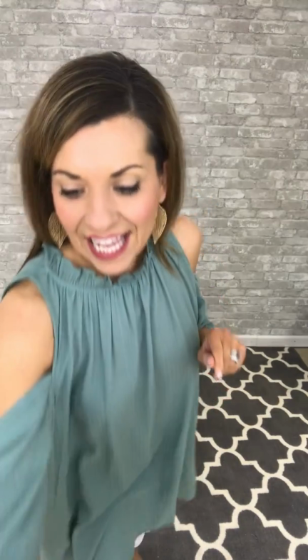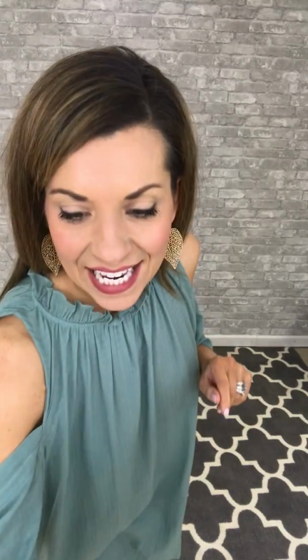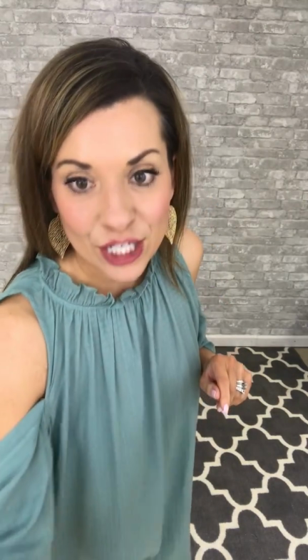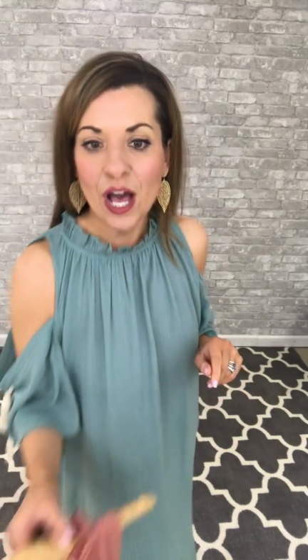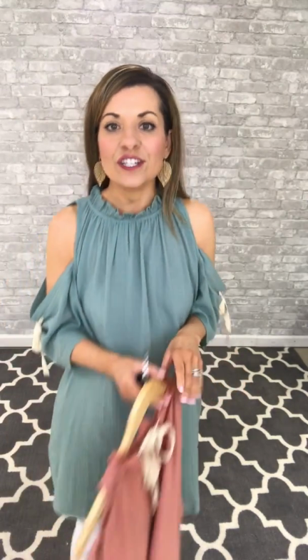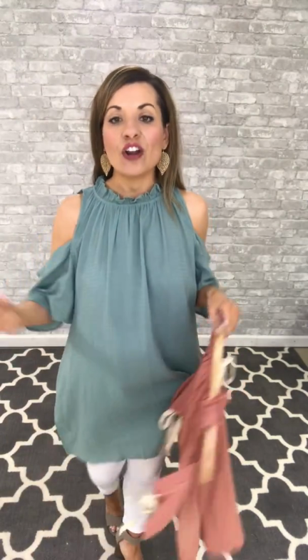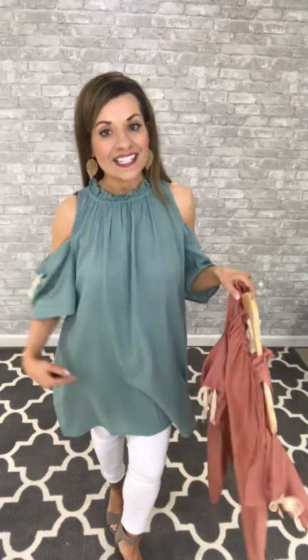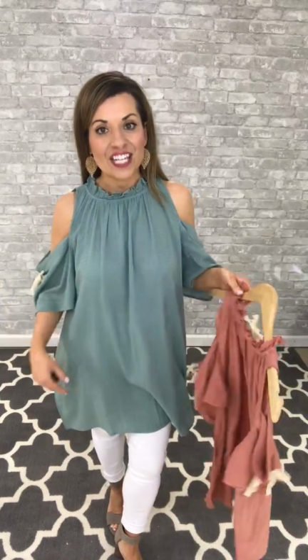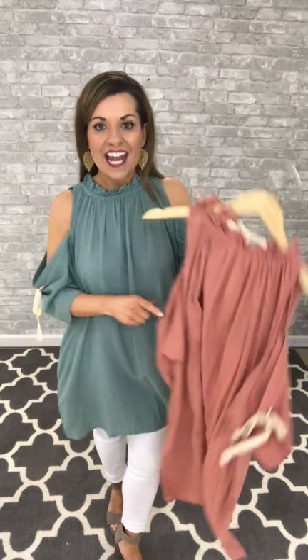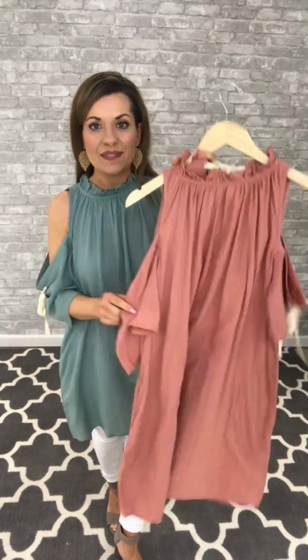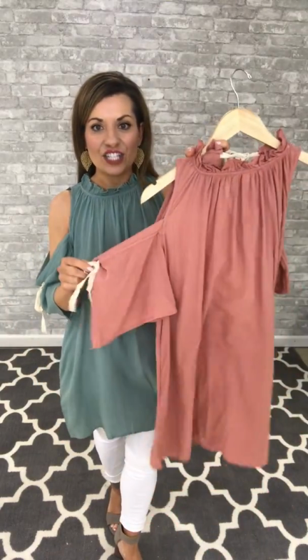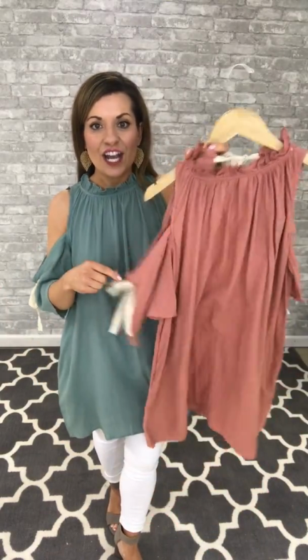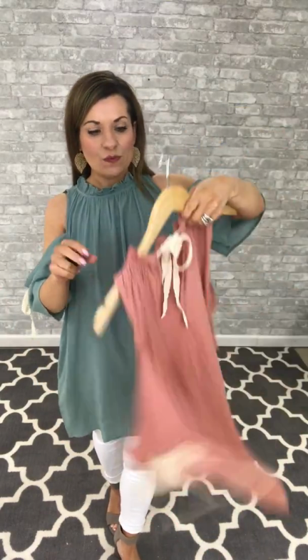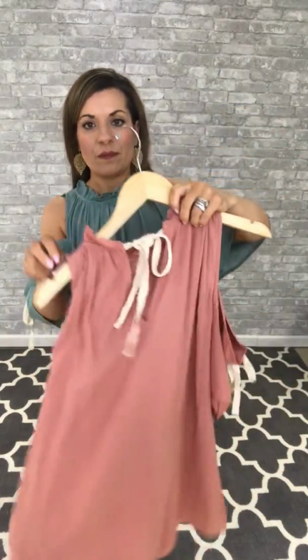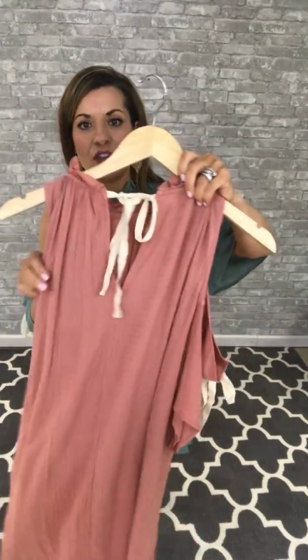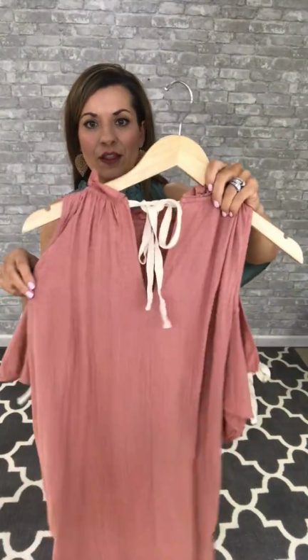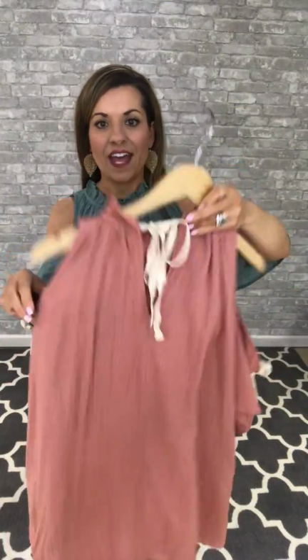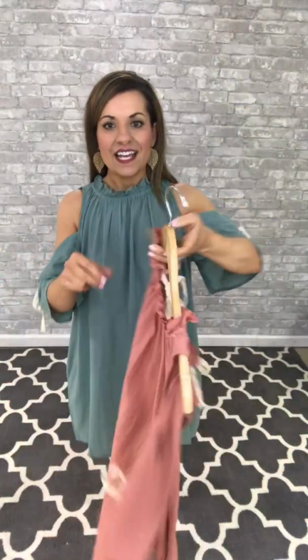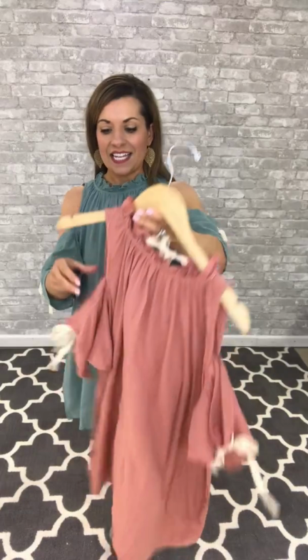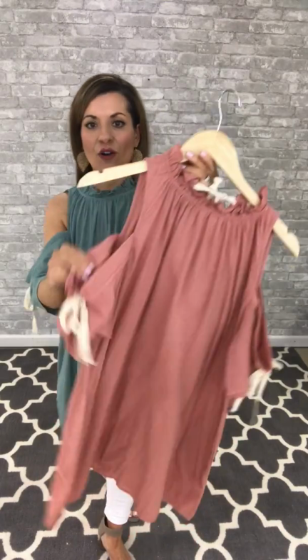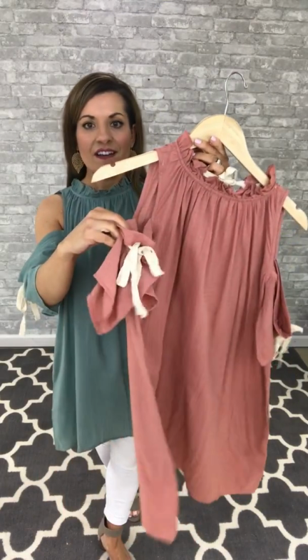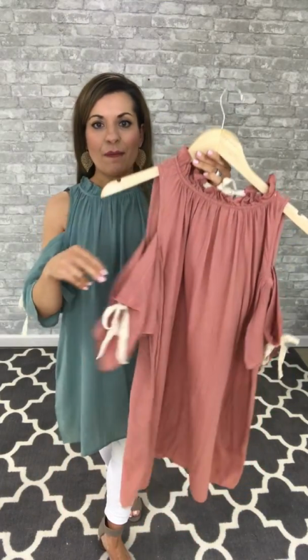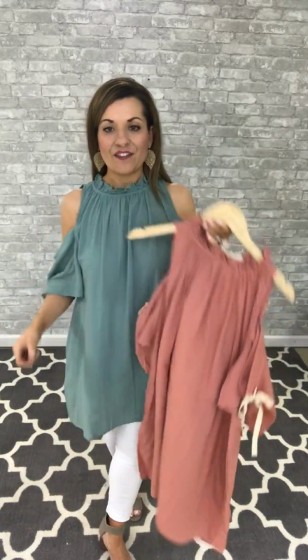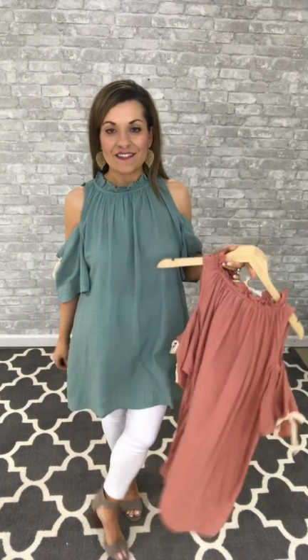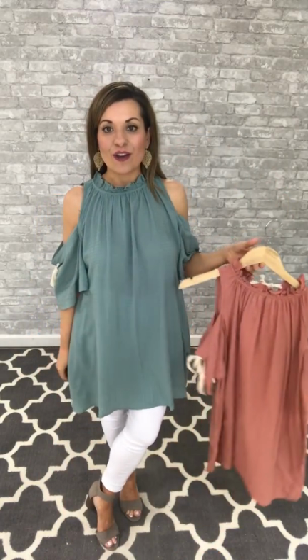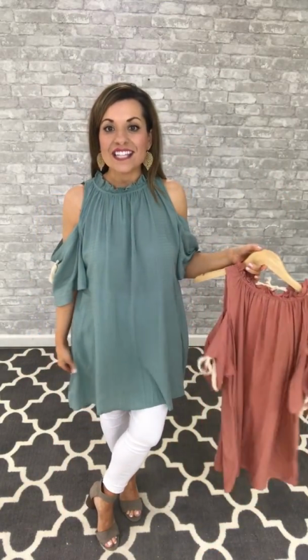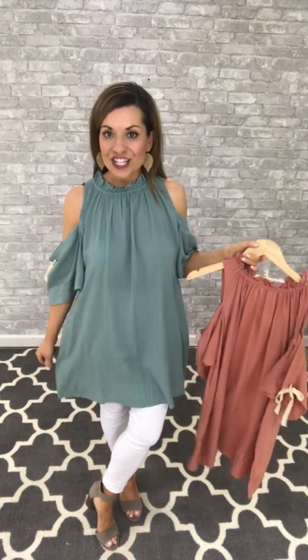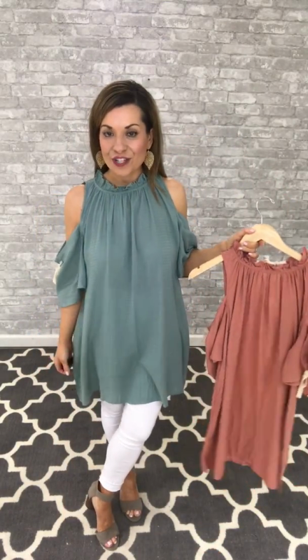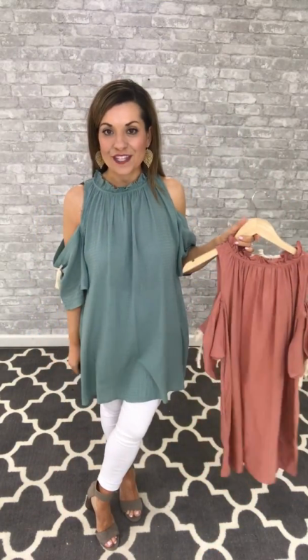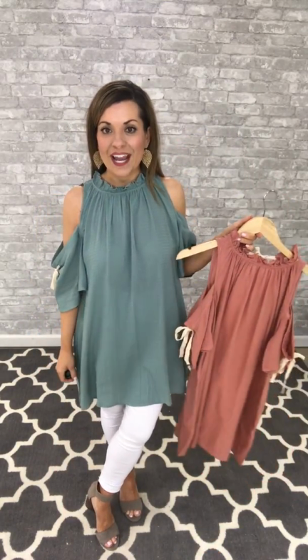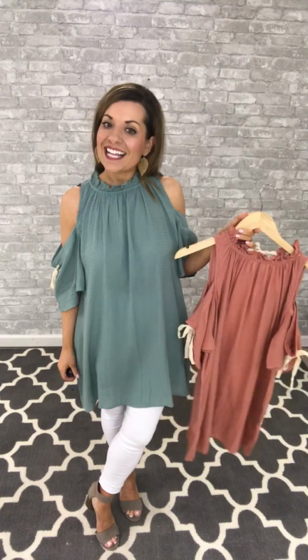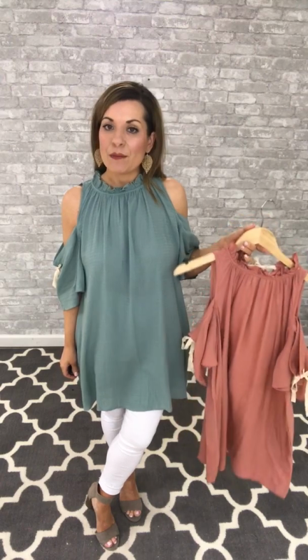It comes in two colors. I have it on in the sage and it comes in the ginger as well. I'm going to give you a little look at that tie detail on the back and on the sleeves as well. Such a cute look for this spring and summer.